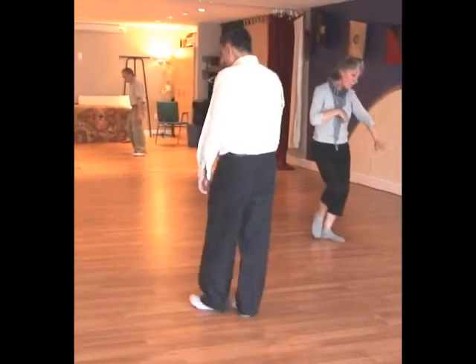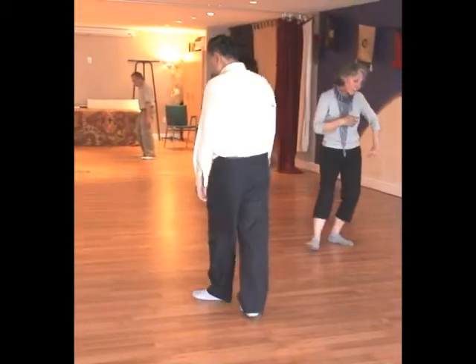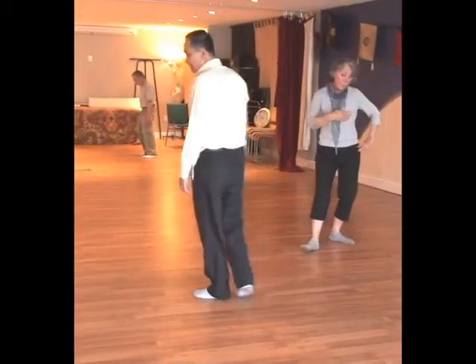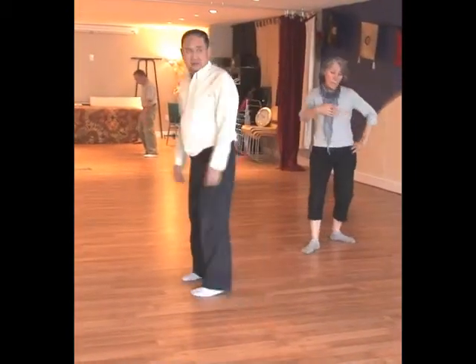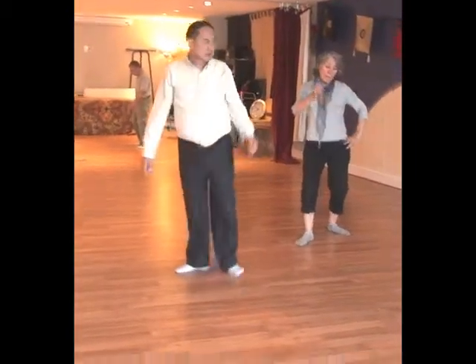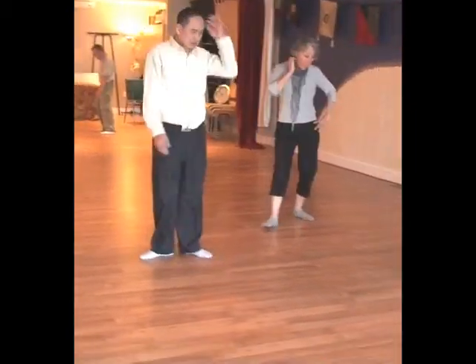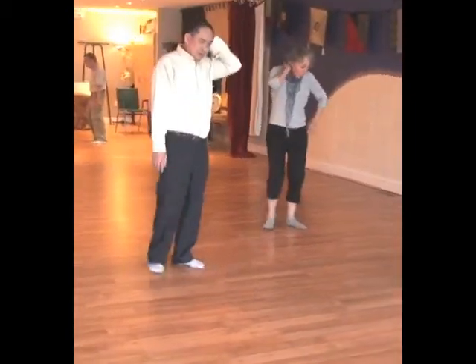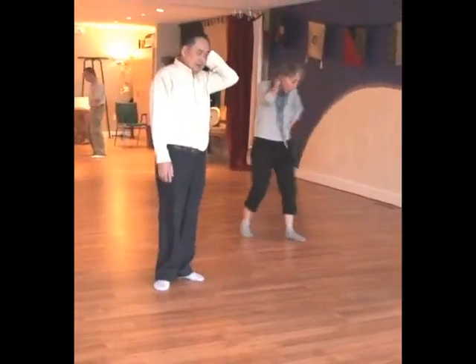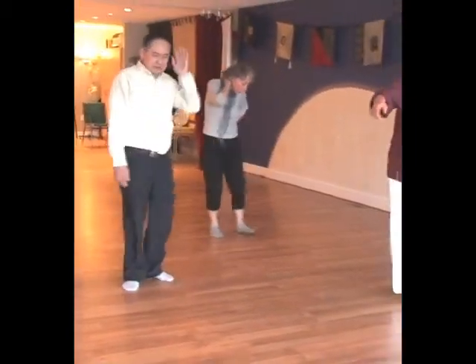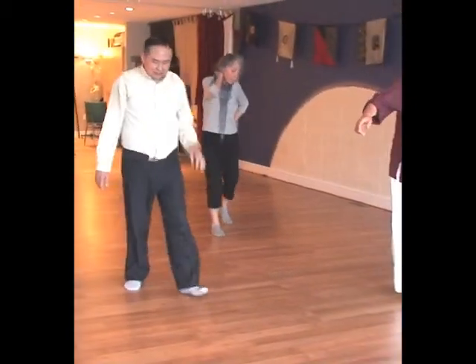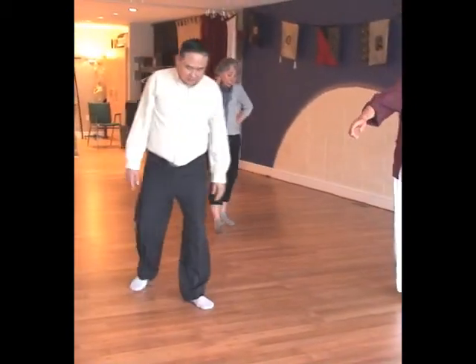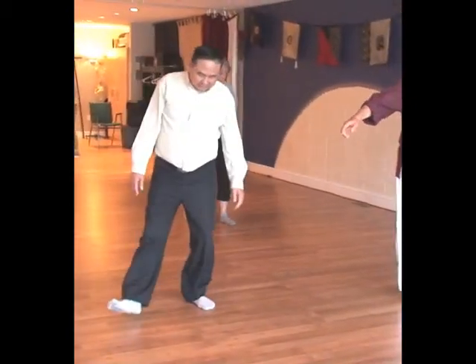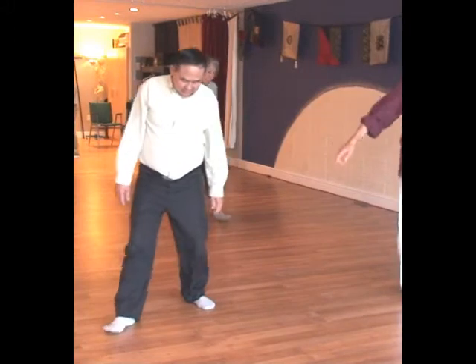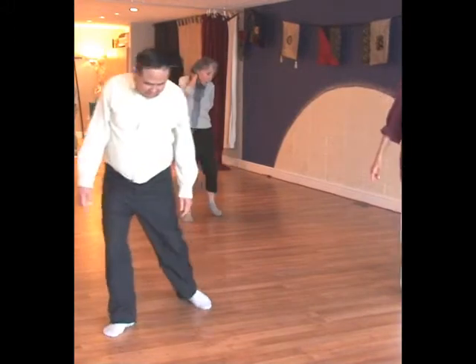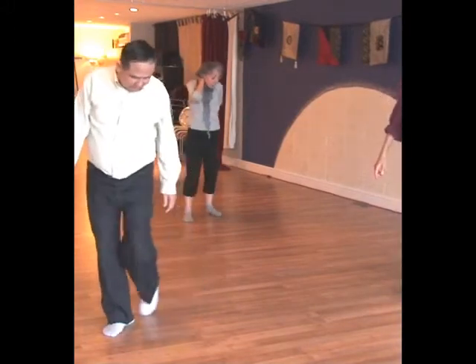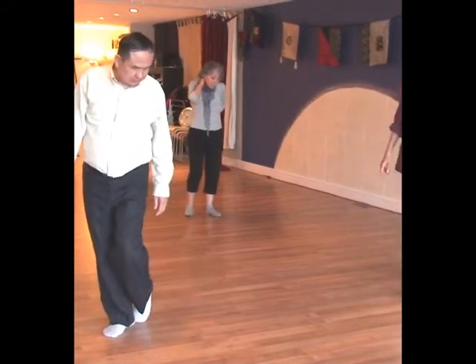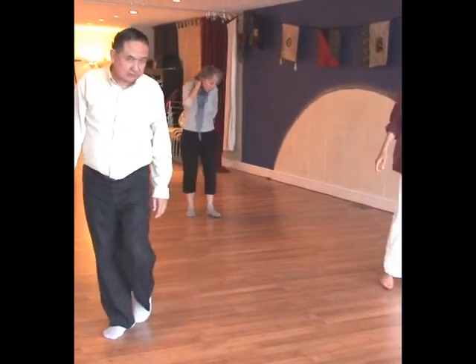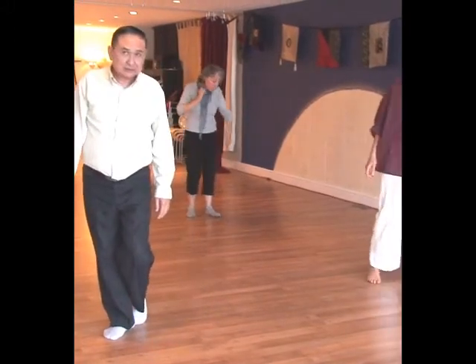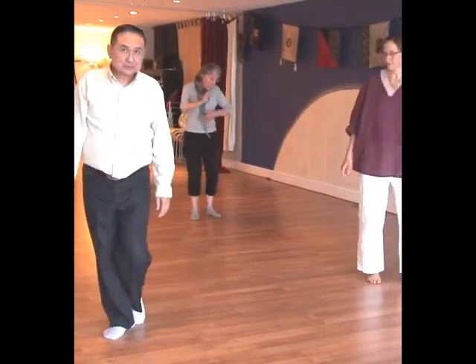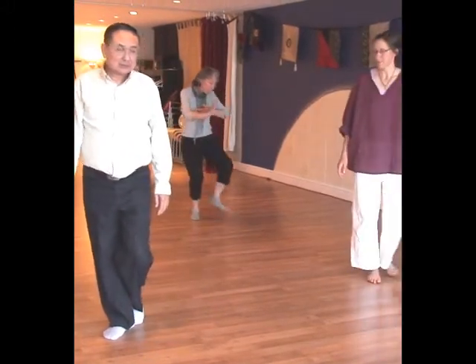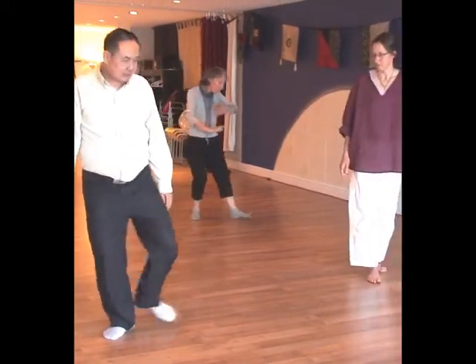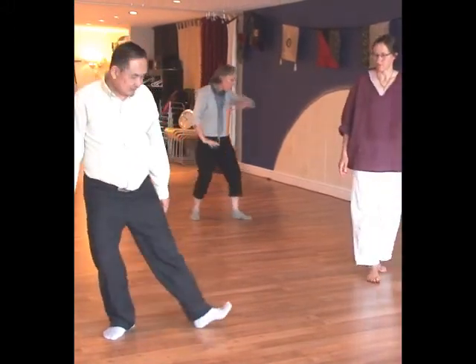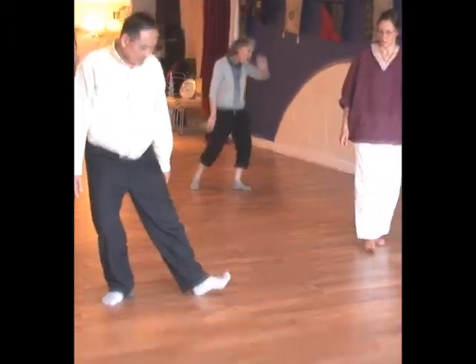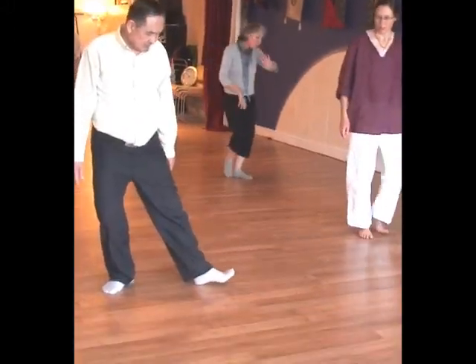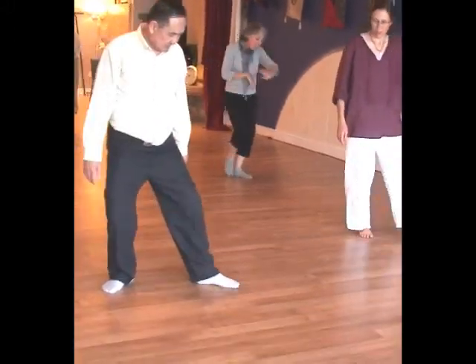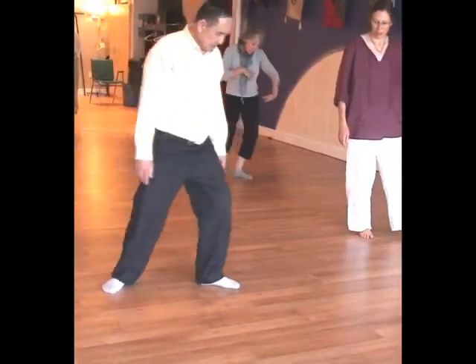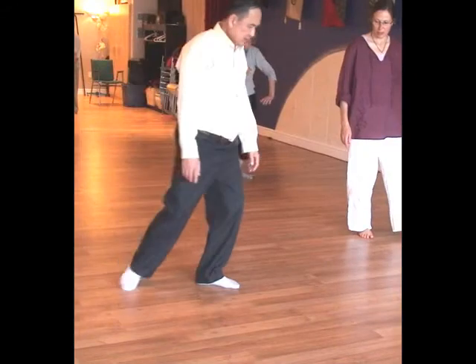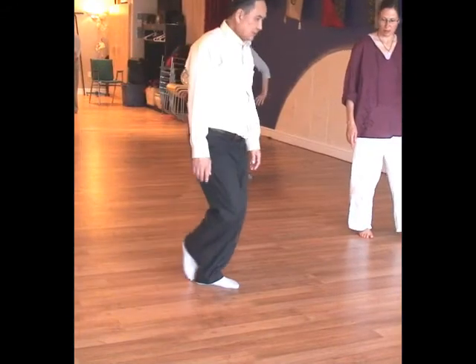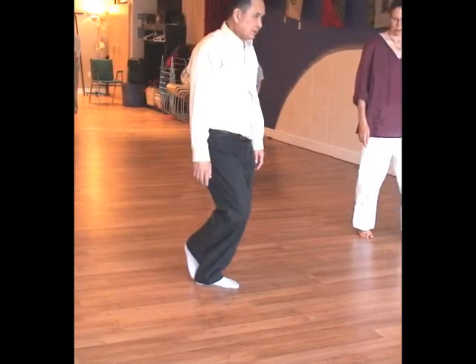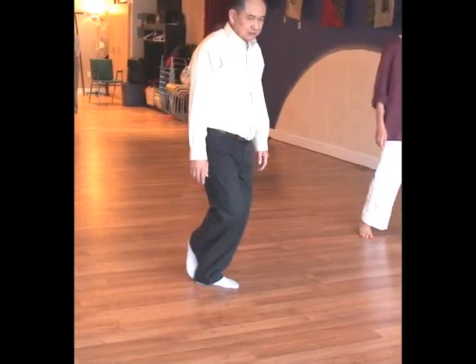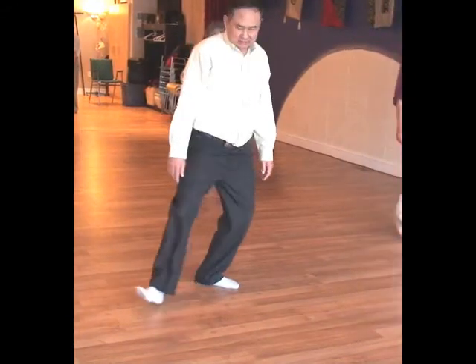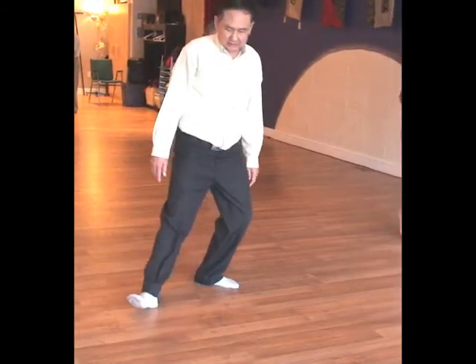Does your toe actually touch the heel? Yeah, you can touch the heel as you drag and all like that. You drag. And then you put it out there. Touch the heel, and then out.